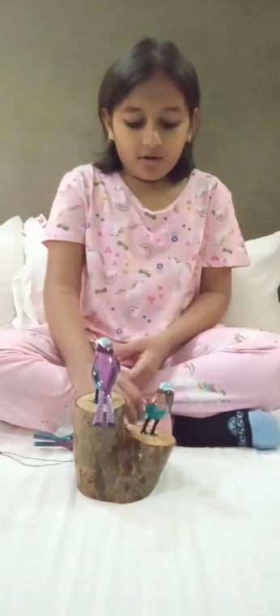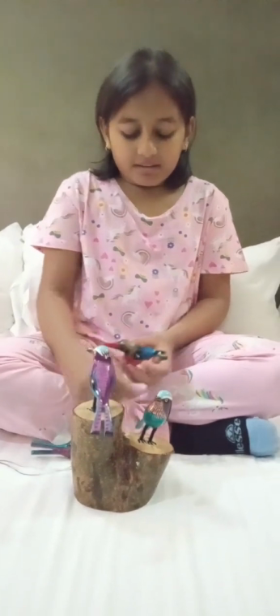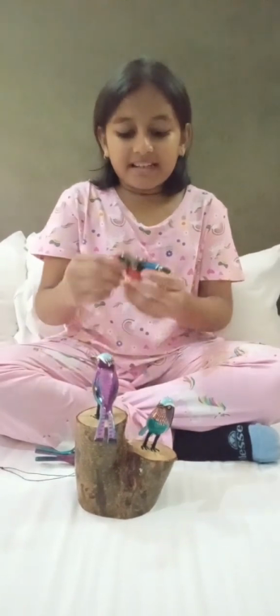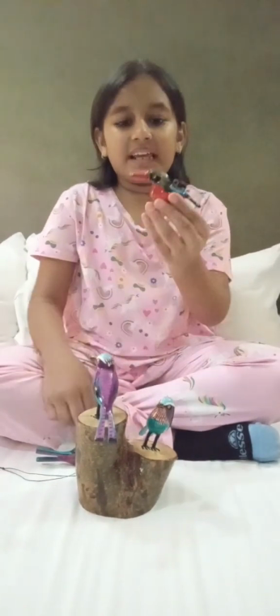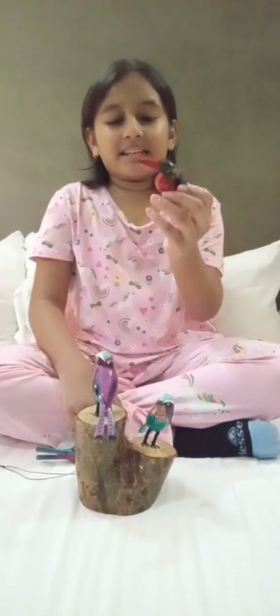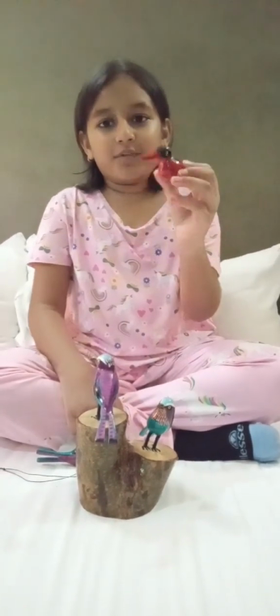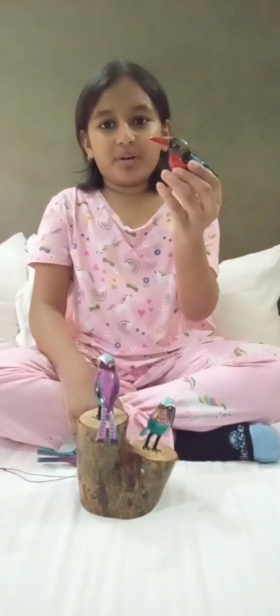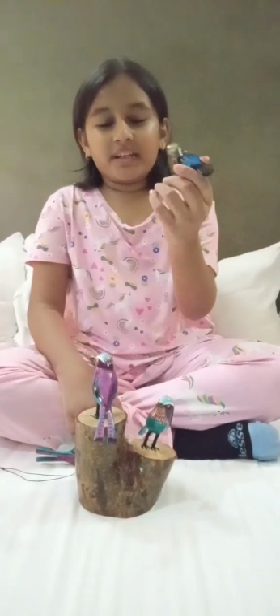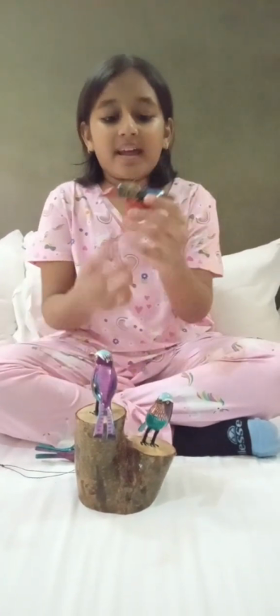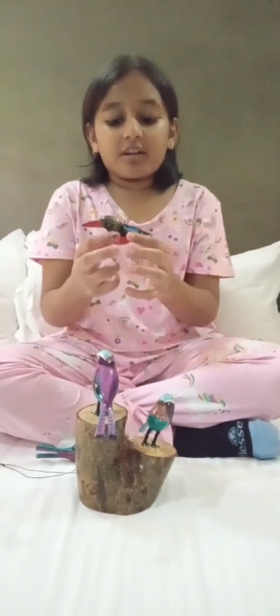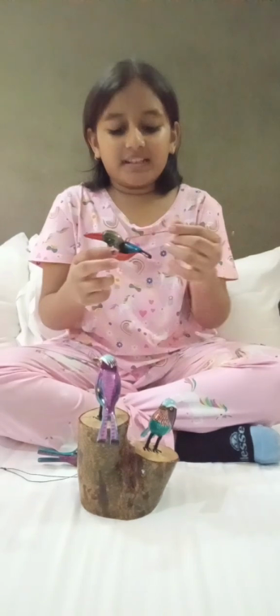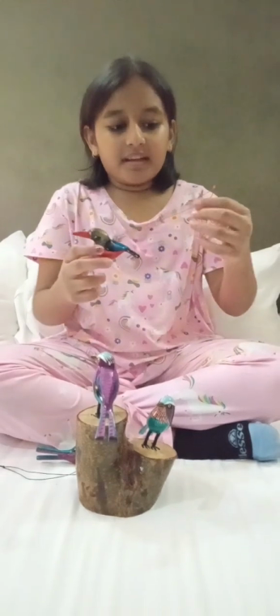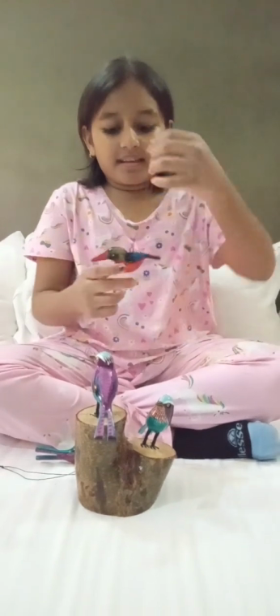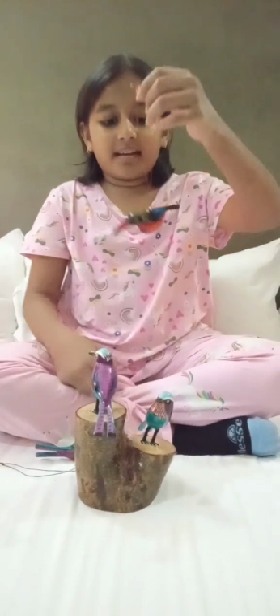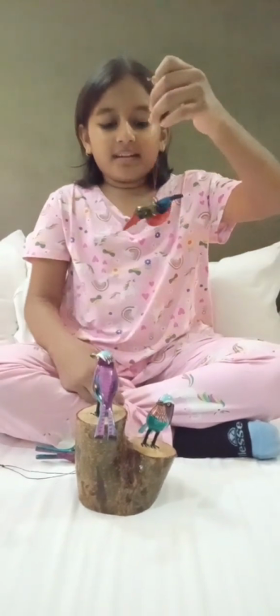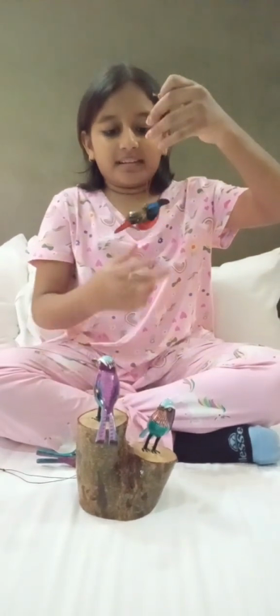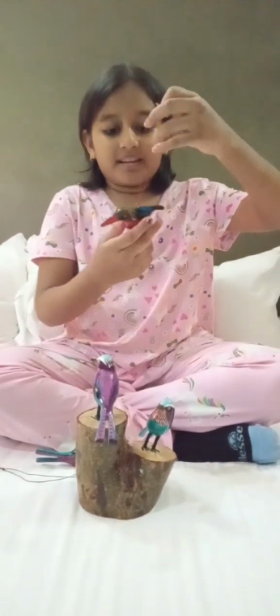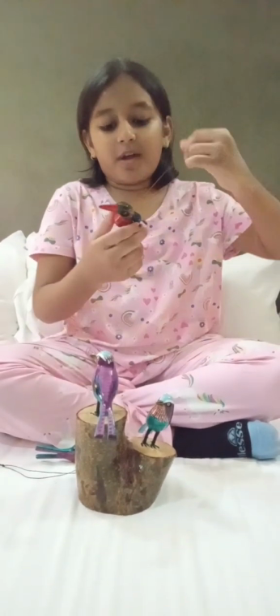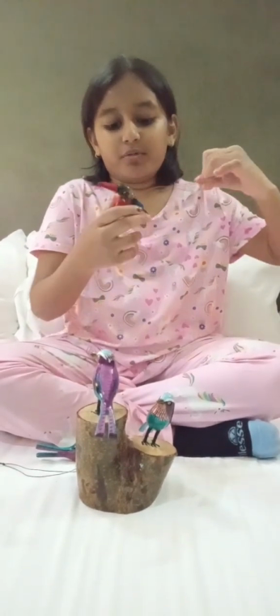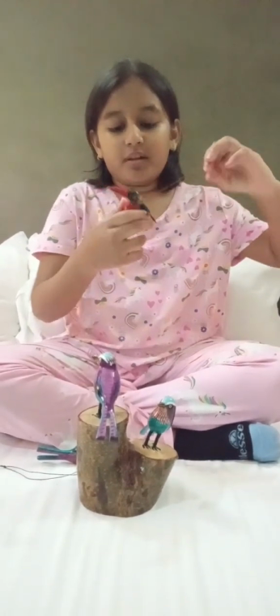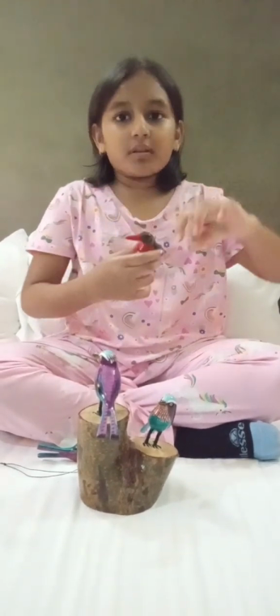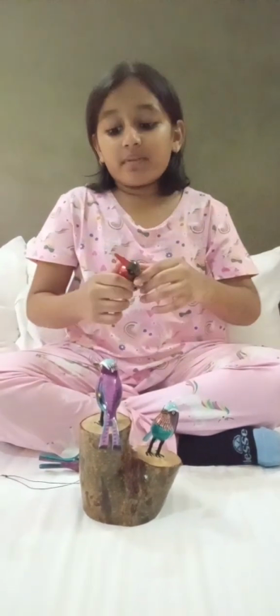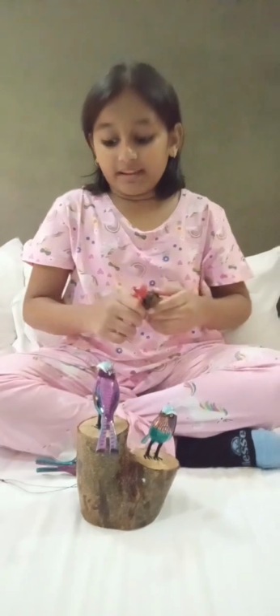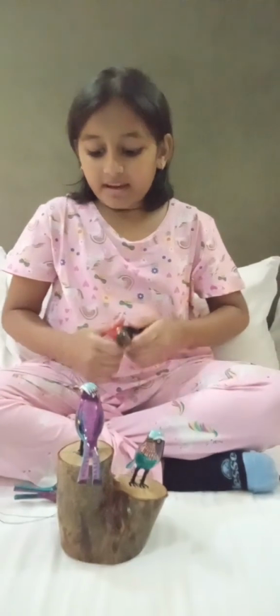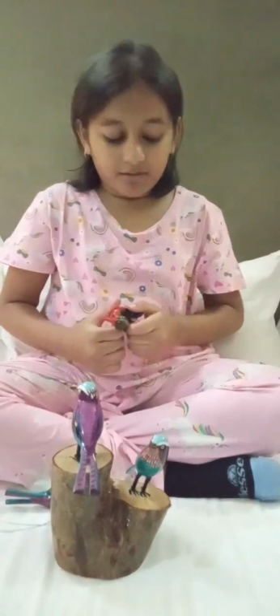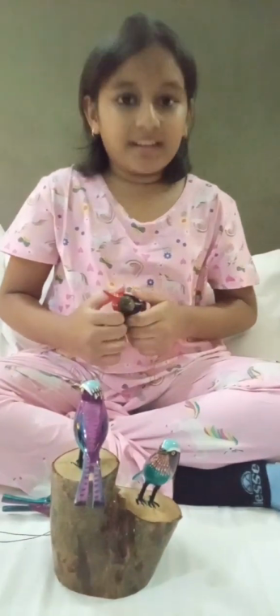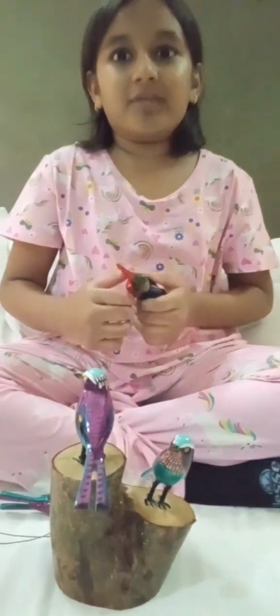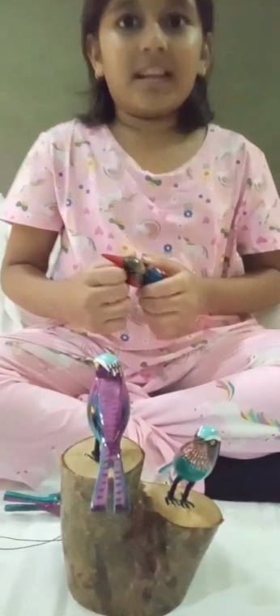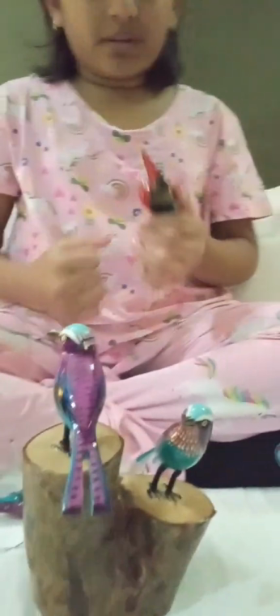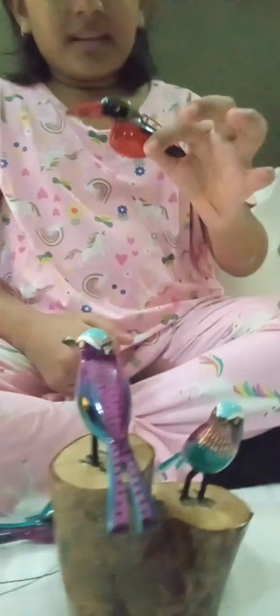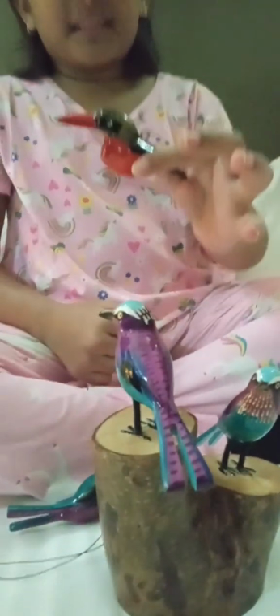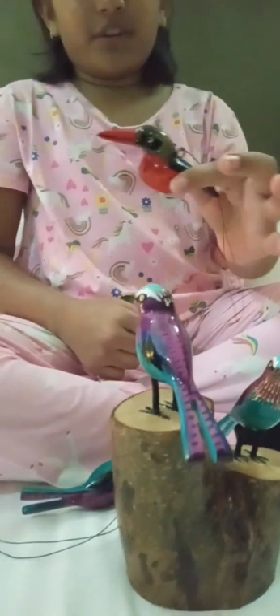So this is a Kingfisher bird and it has a lot of detail and it can hang like this and it's very beautiful. This is the Kingfisher.